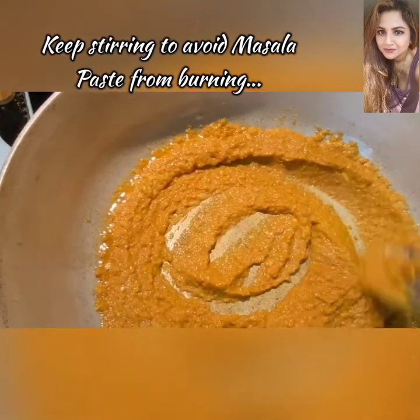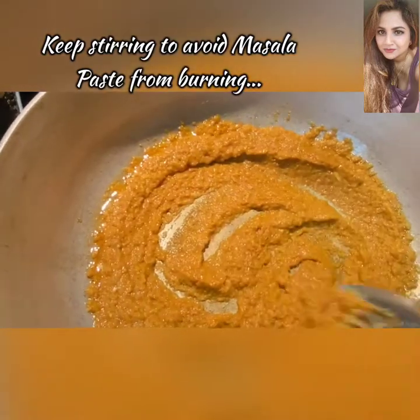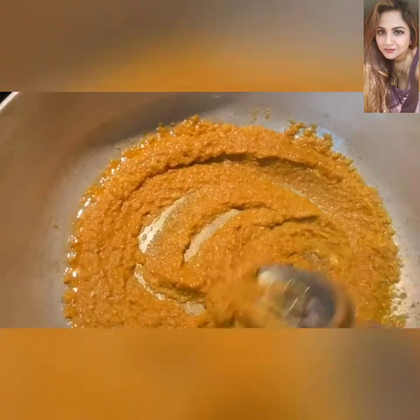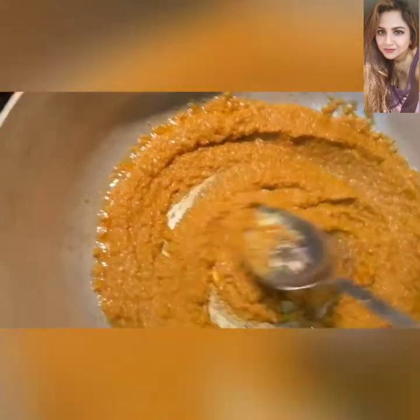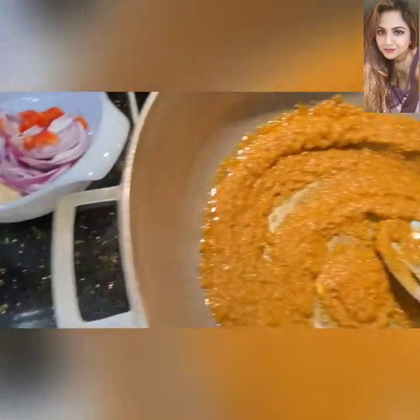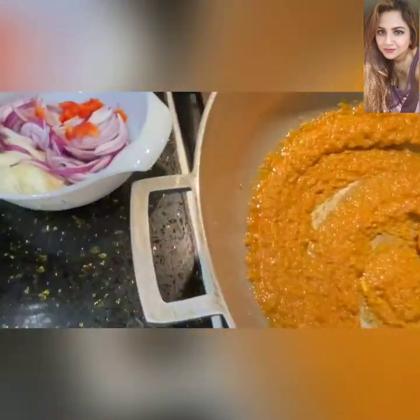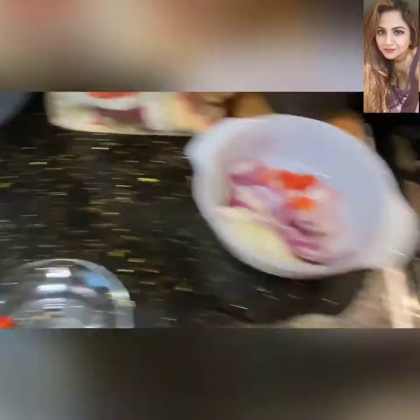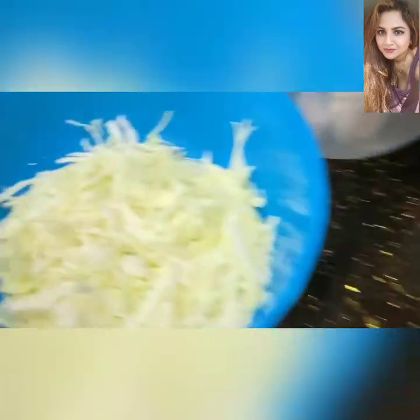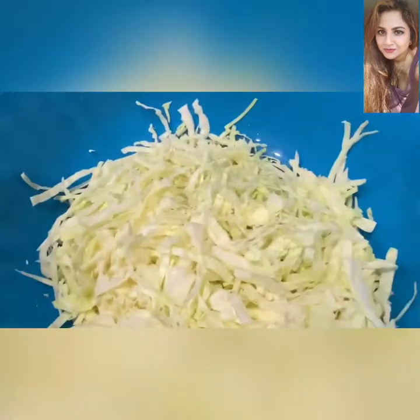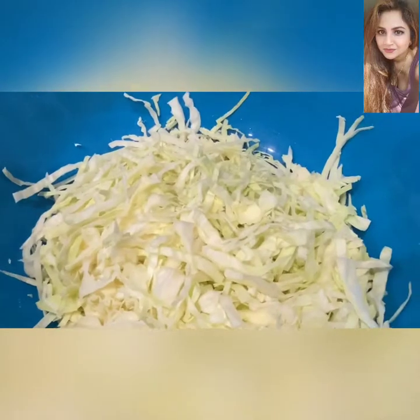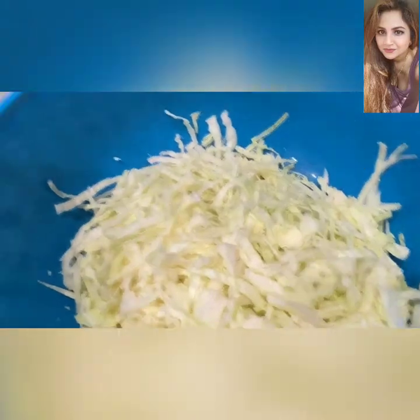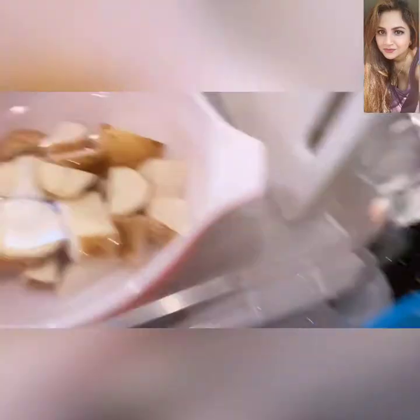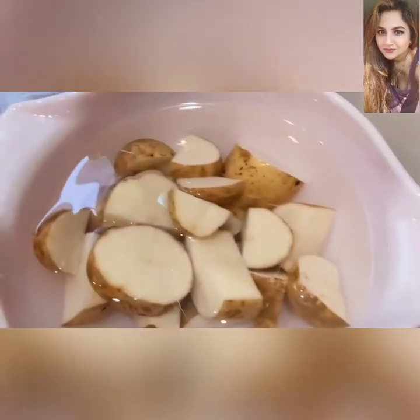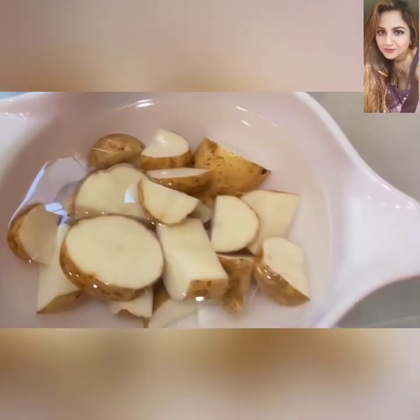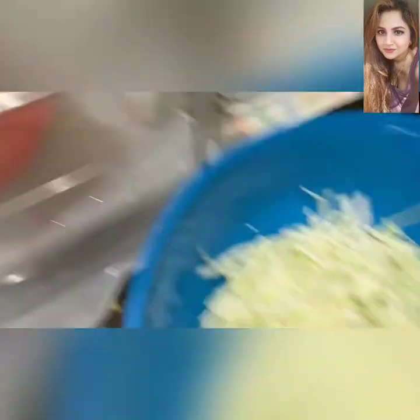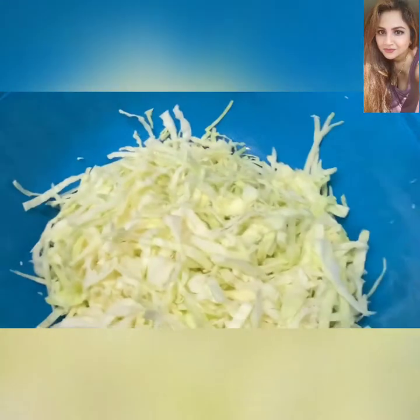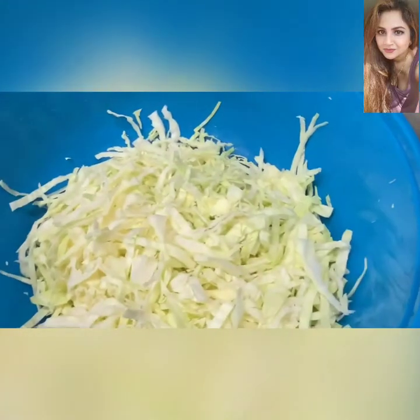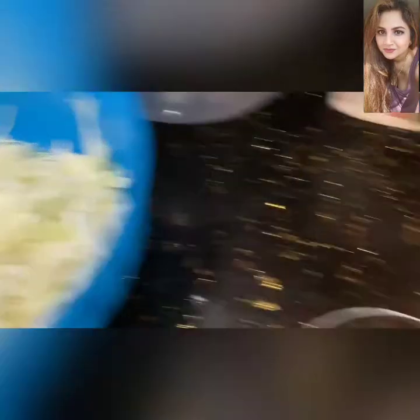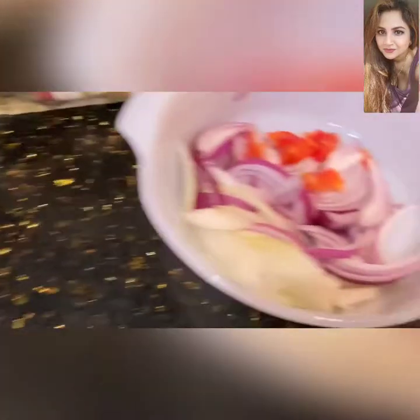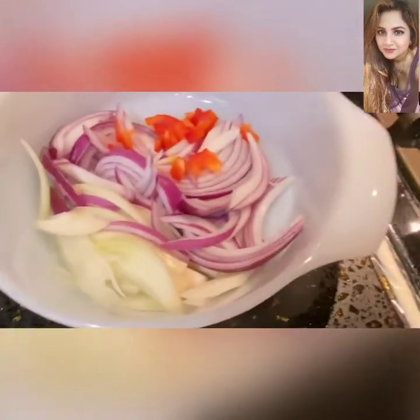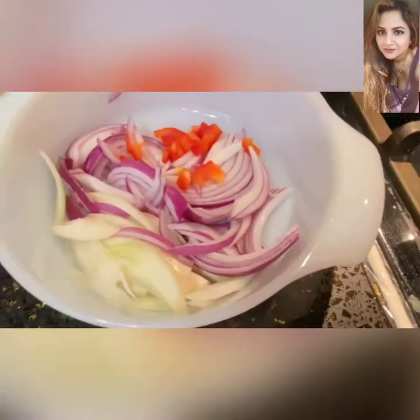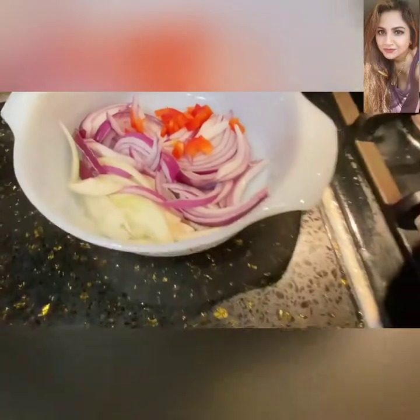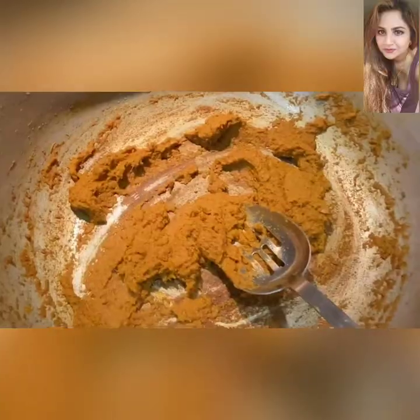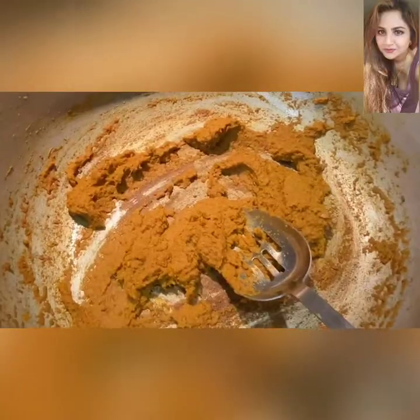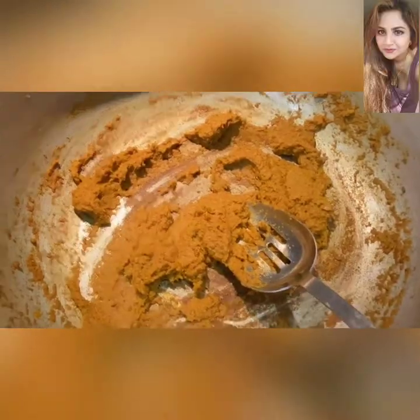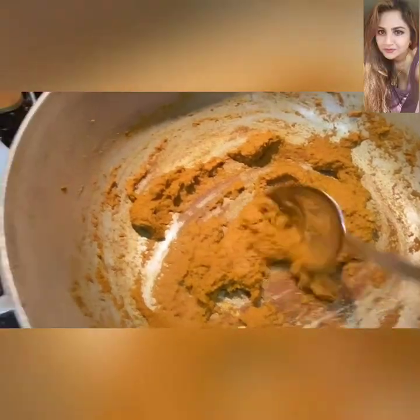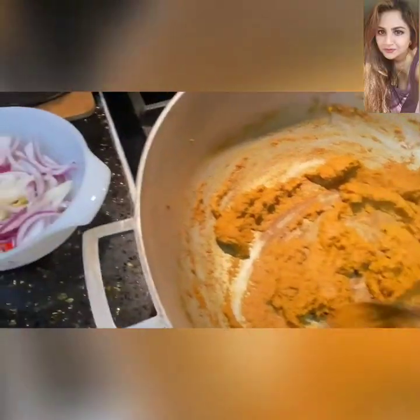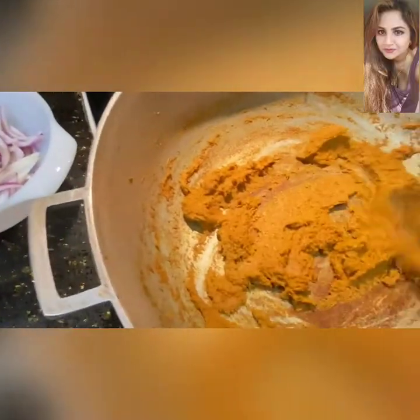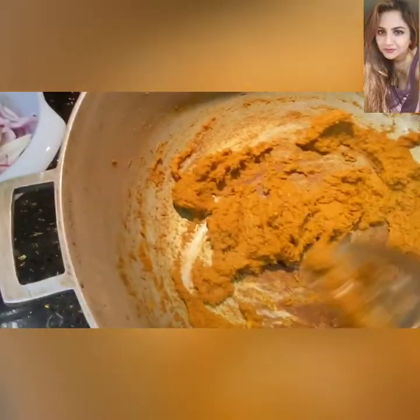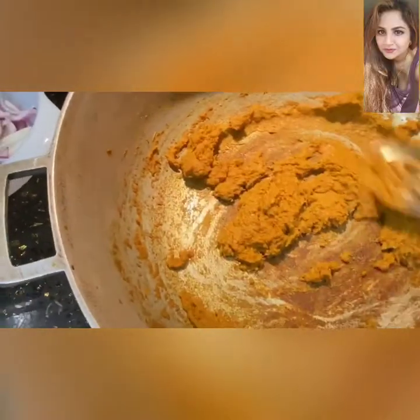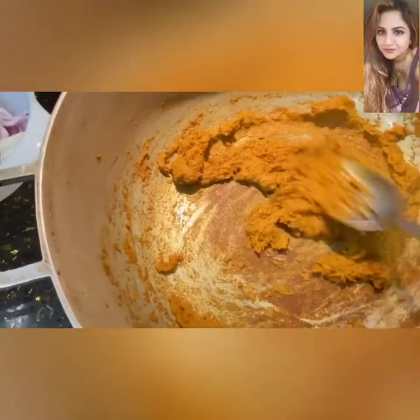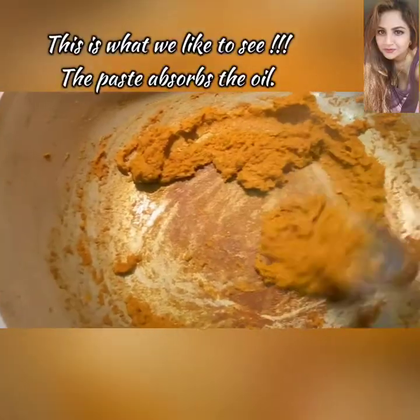Quick review of the stuff going into this curry: some sliced onions and hot peppers. And there it is — that masala has been cooked down, it's nice and dry.